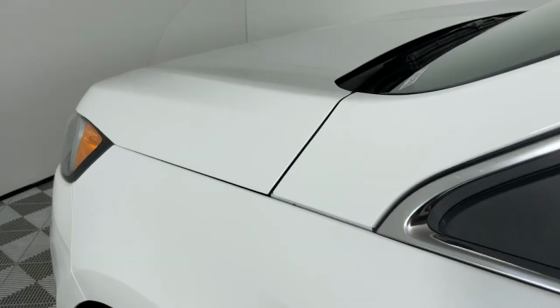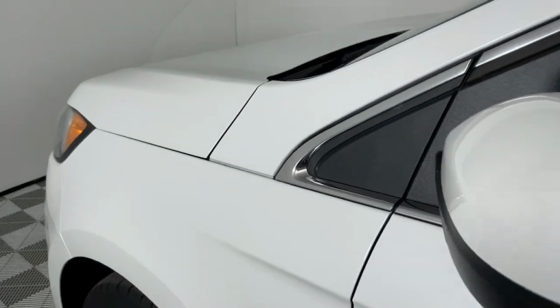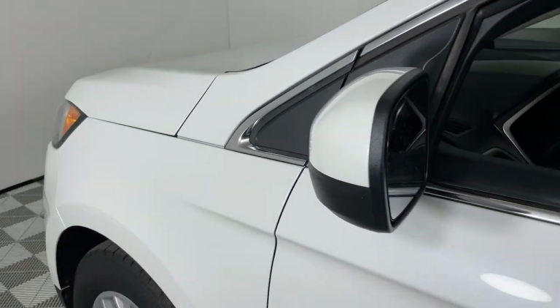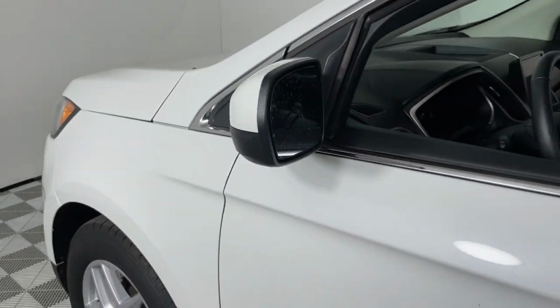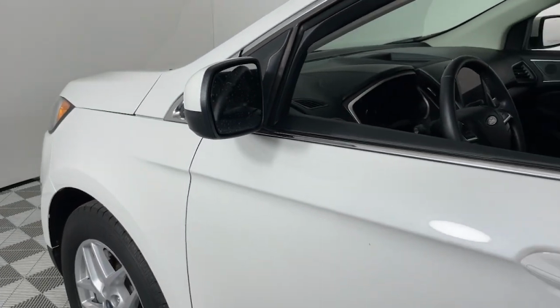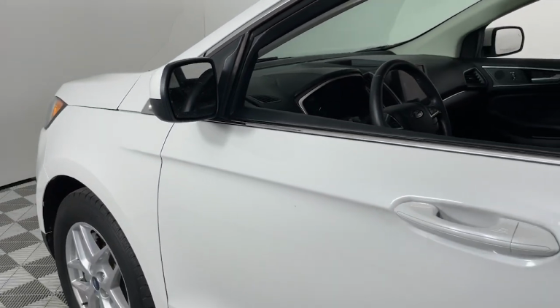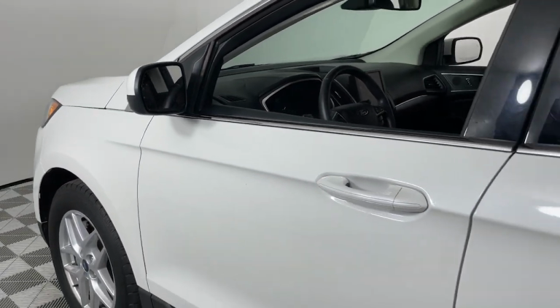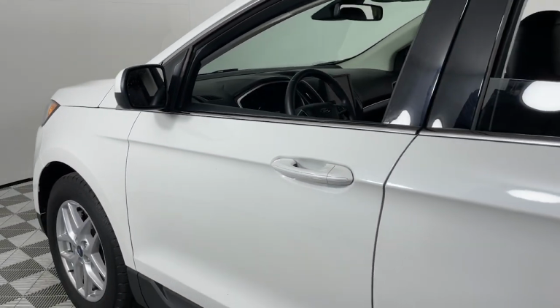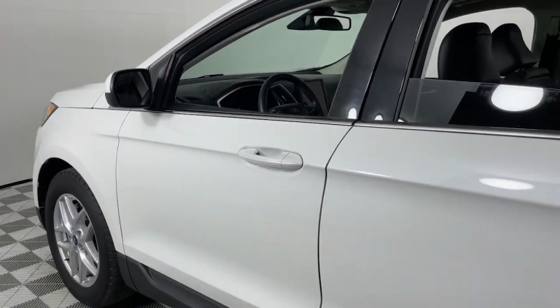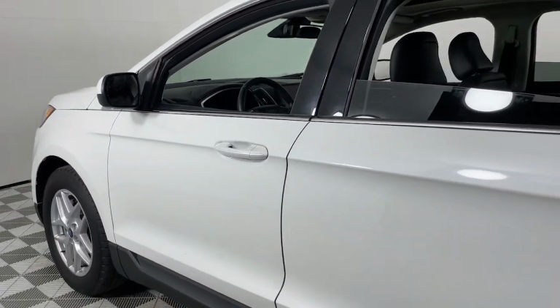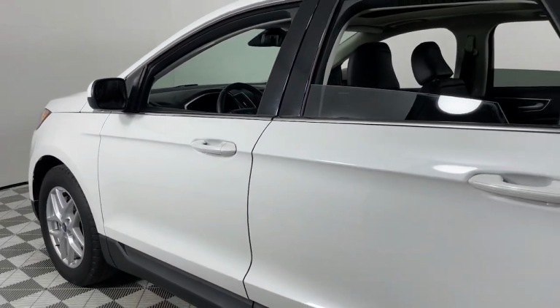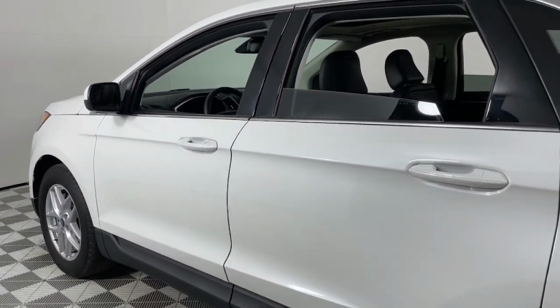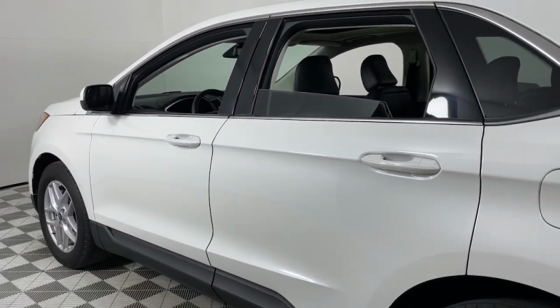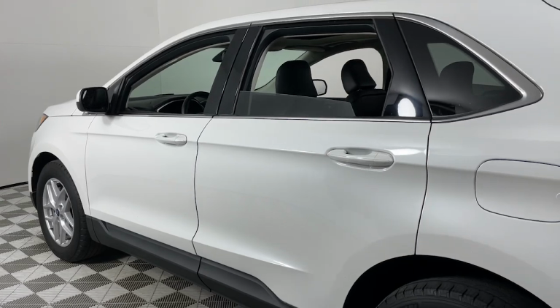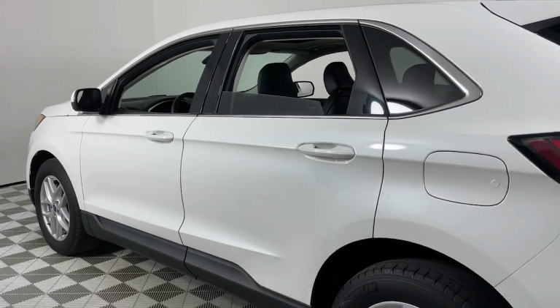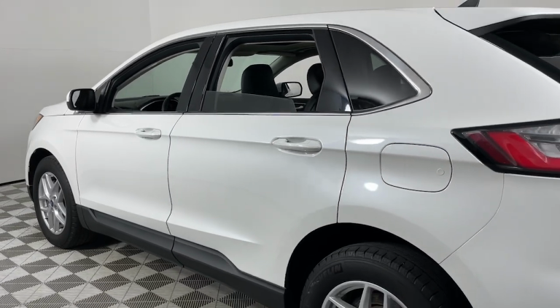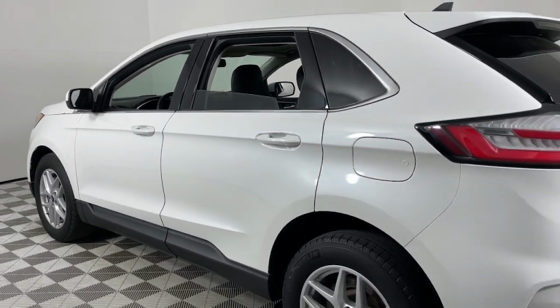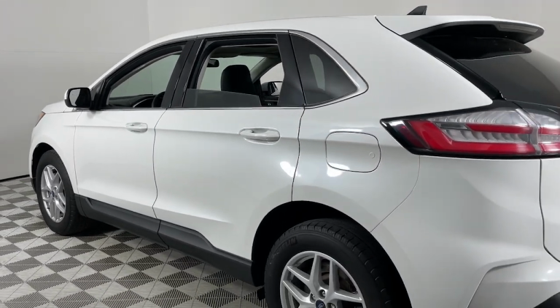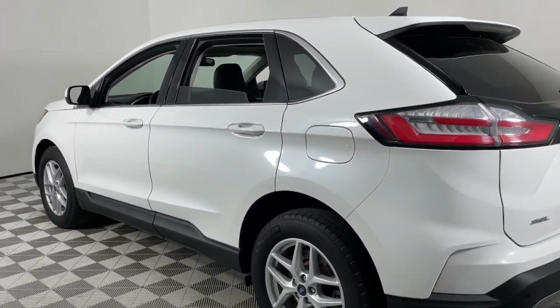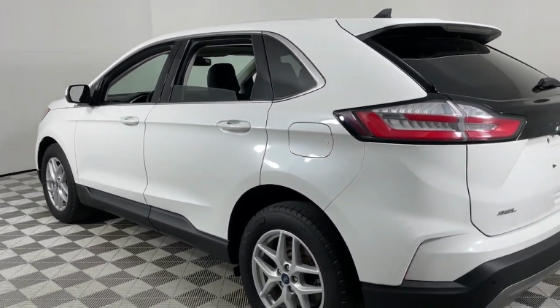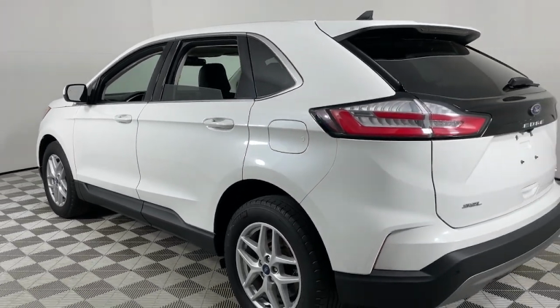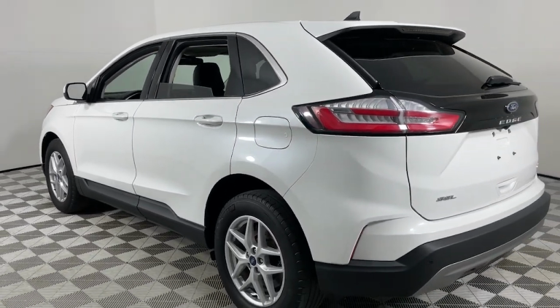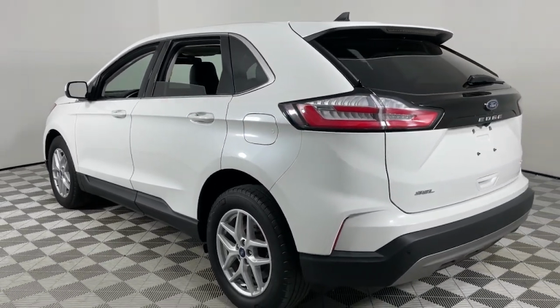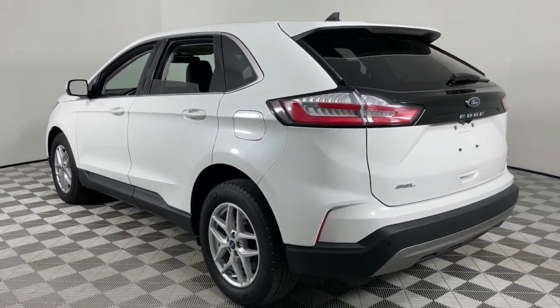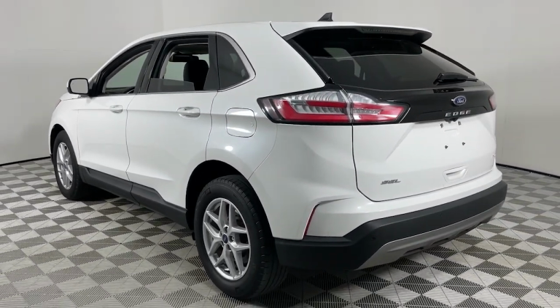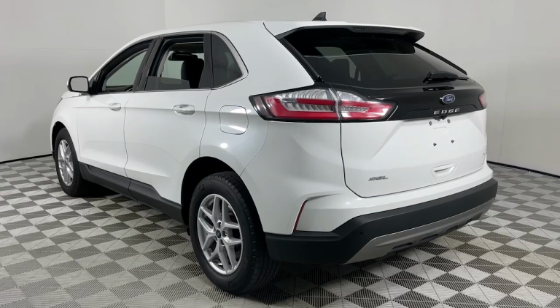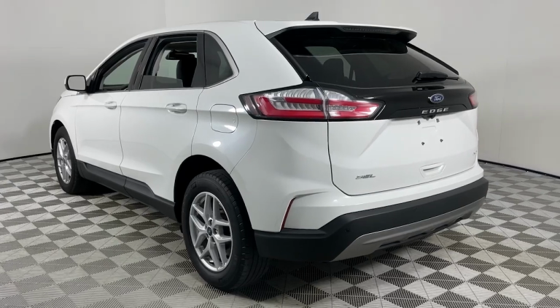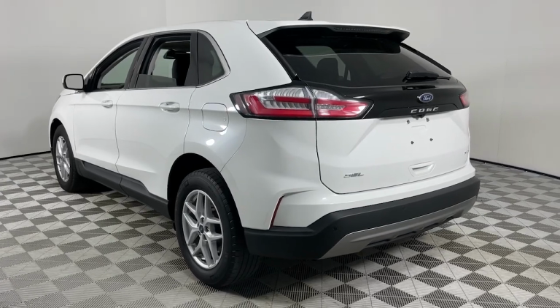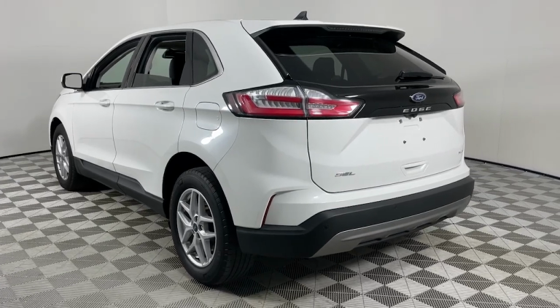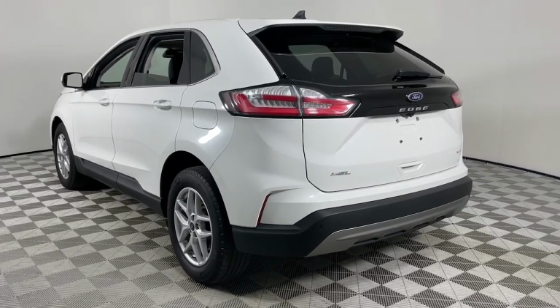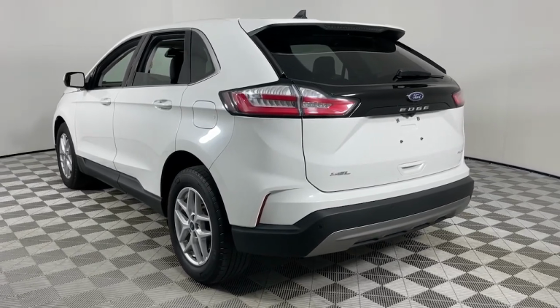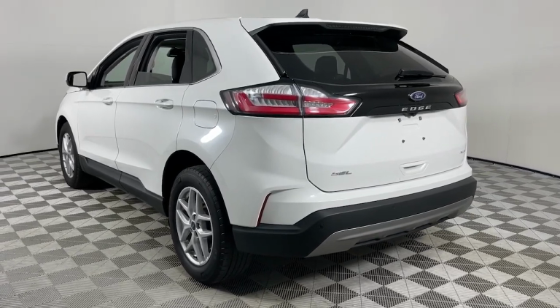This could be the car for you. The 2021 Ford Edge. This vehicle is an outstanding buy with fewer than 30,000 miles on the odometer. Take a closer look at this smart and sporty Edge.